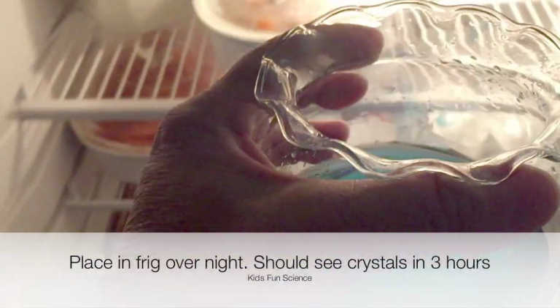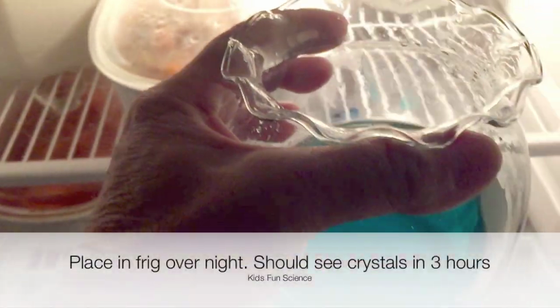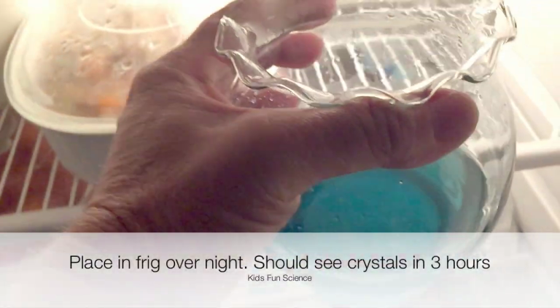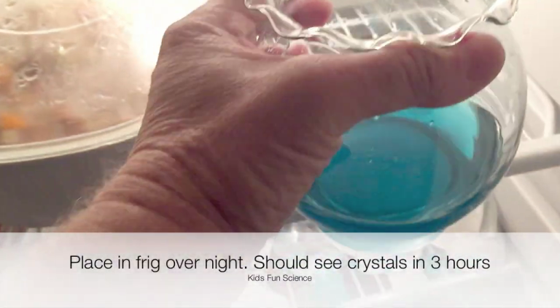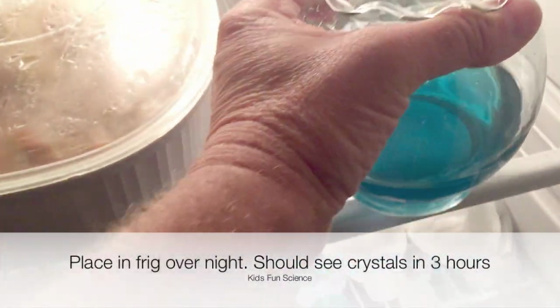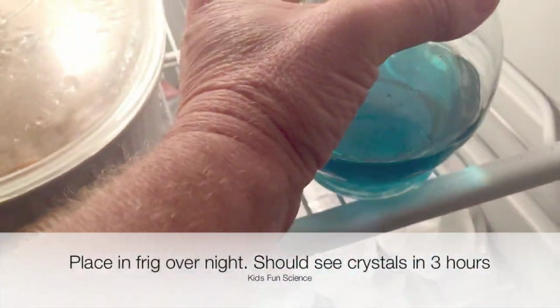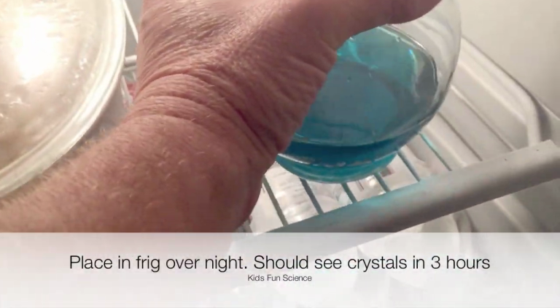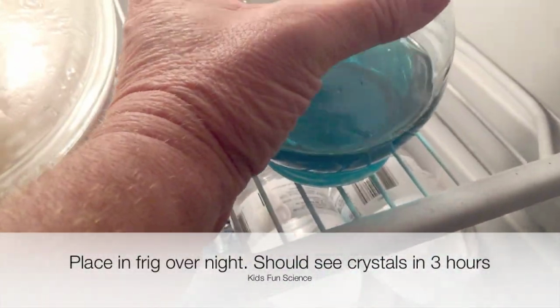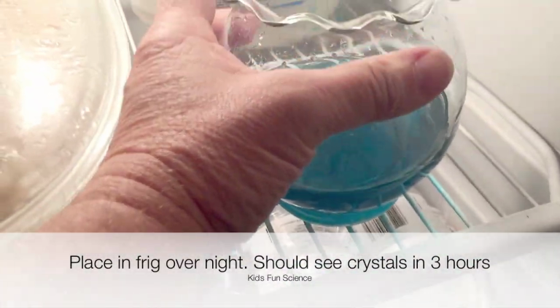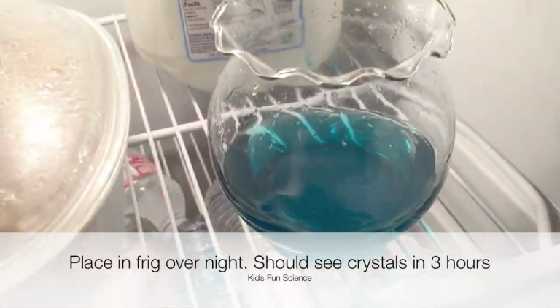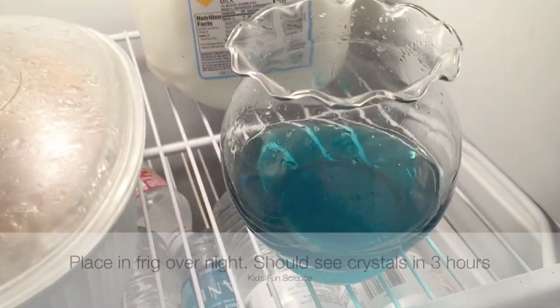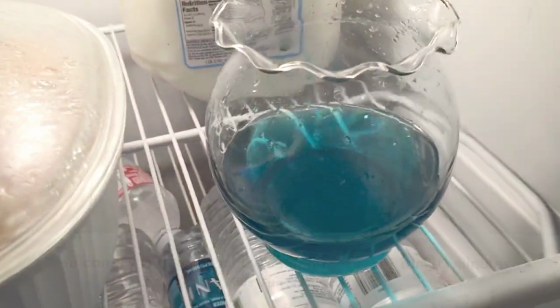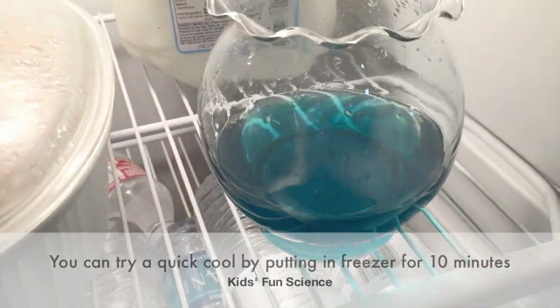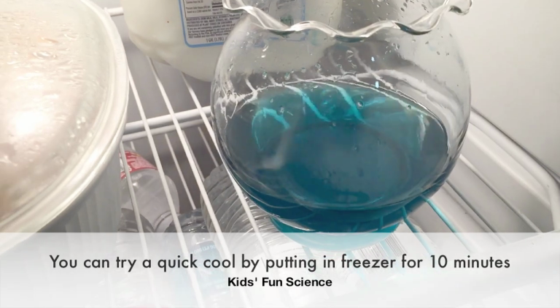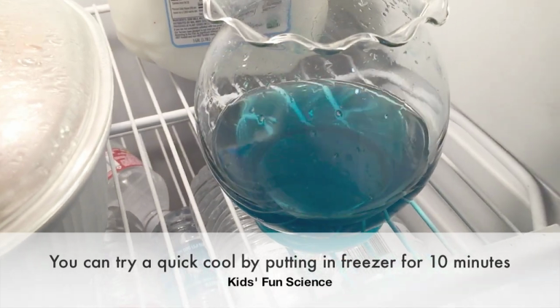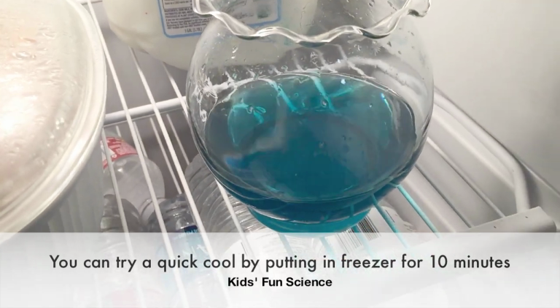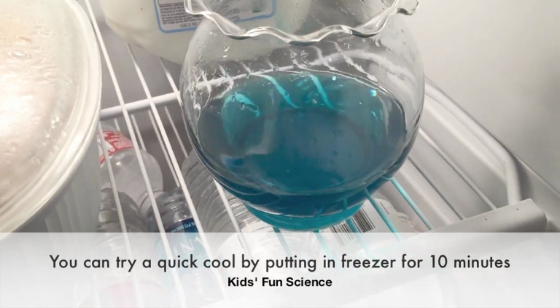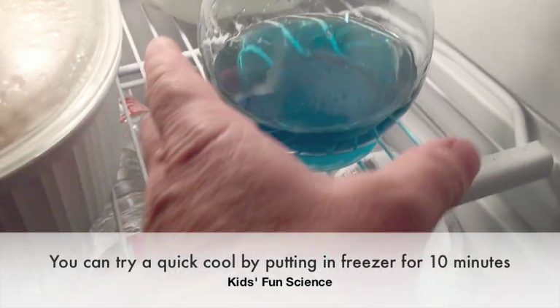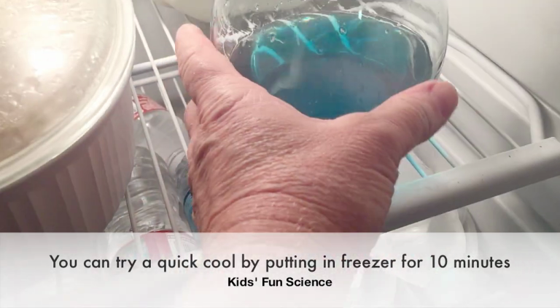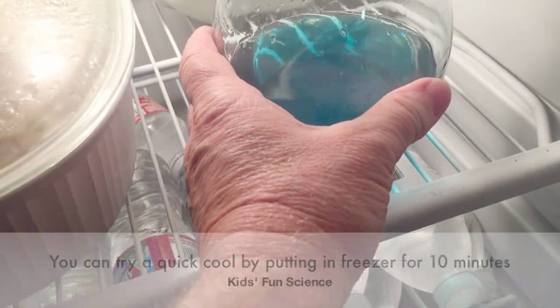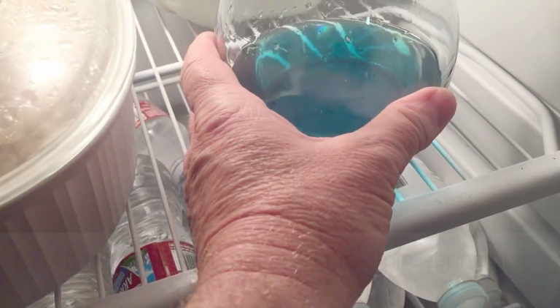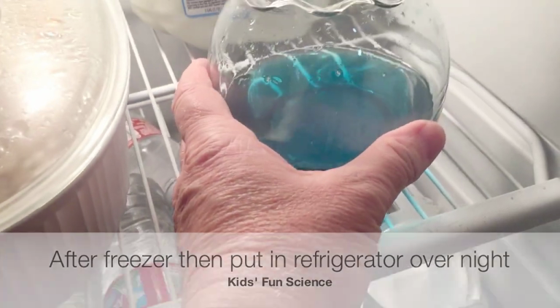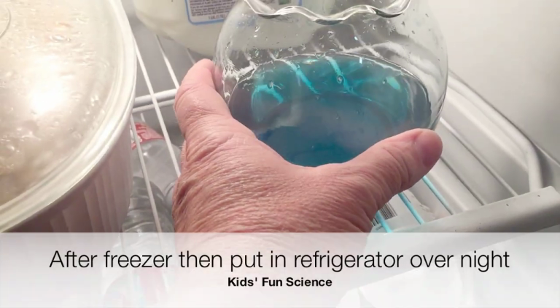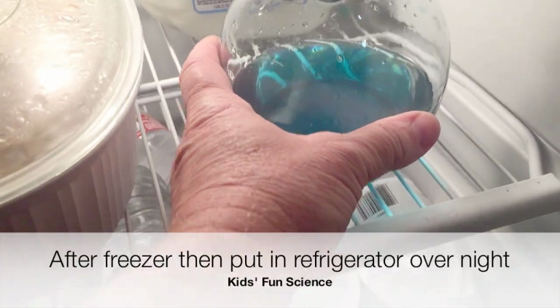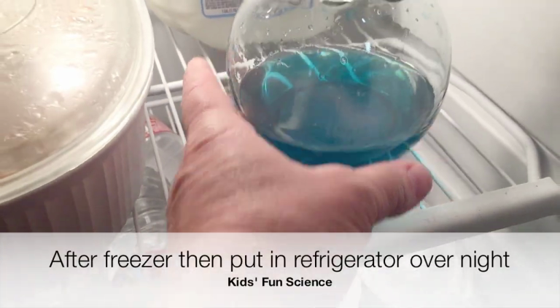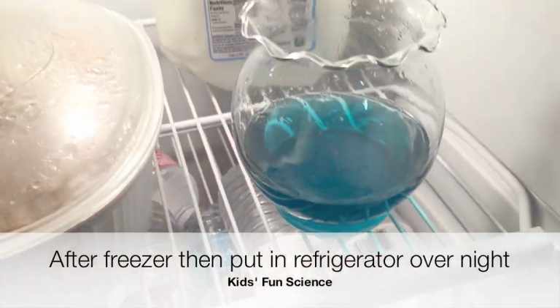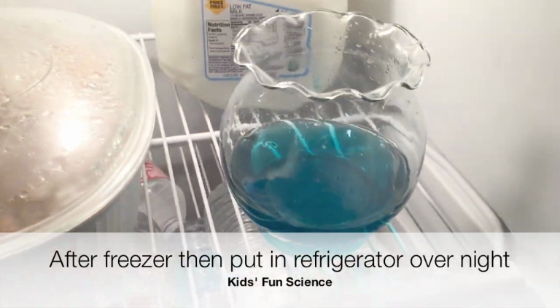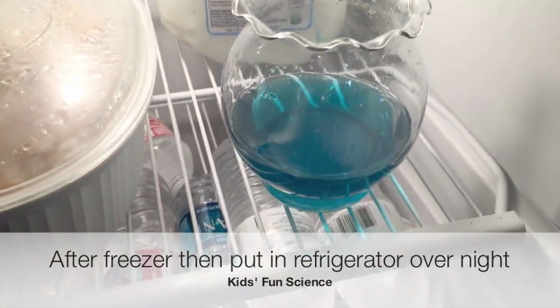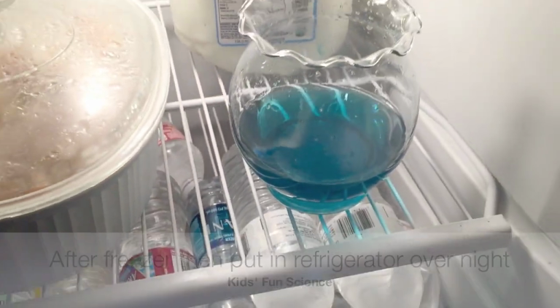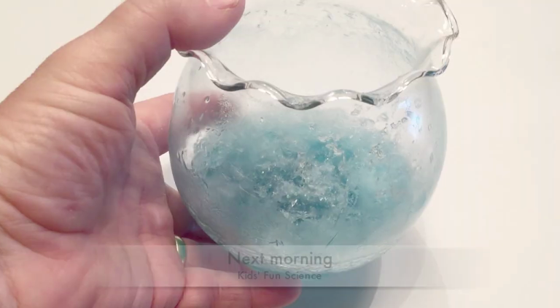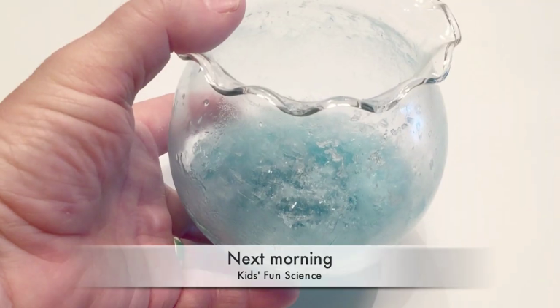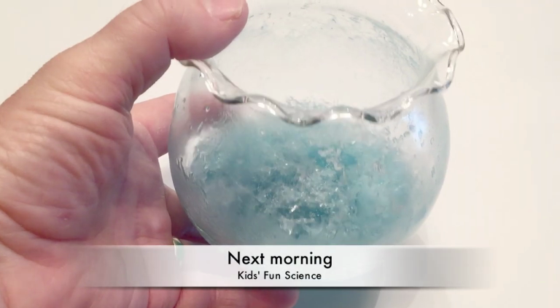We're going to place it in the refrigerator overnight. If you want to do a quick cooling process, you can put it in the freezer for the first 10 minutes and then put it into the refrigerator overnight.